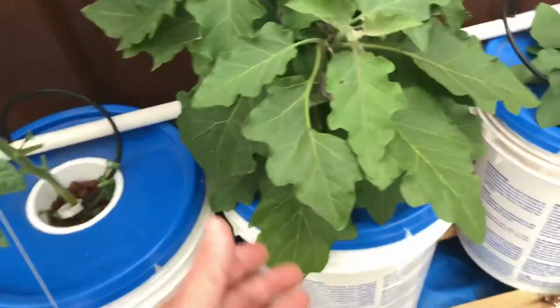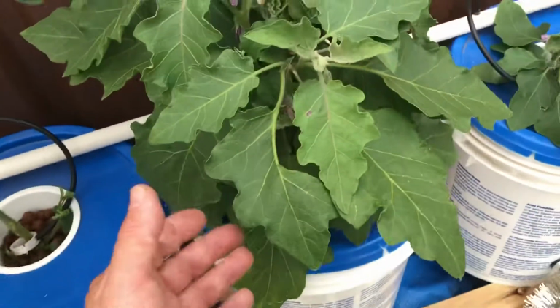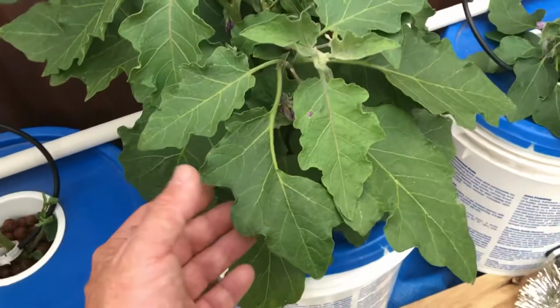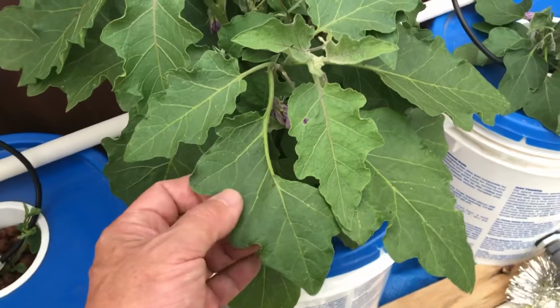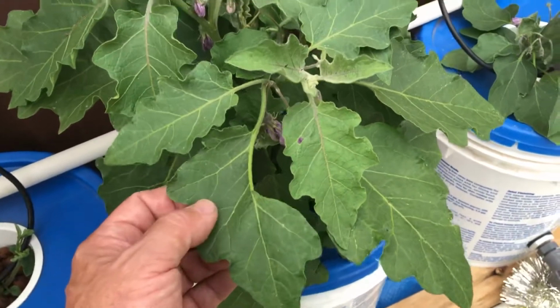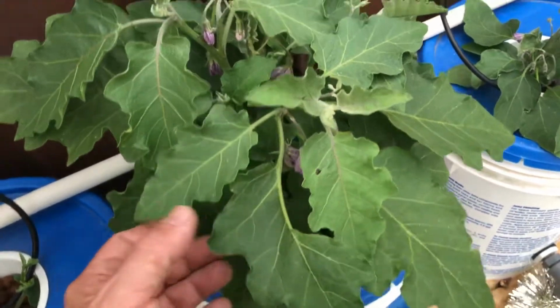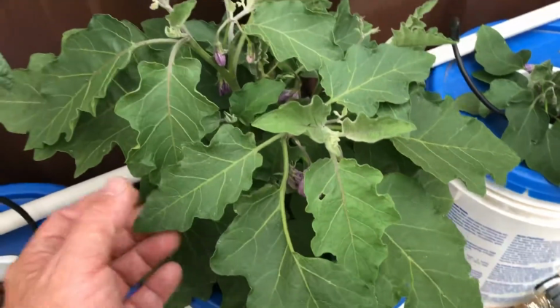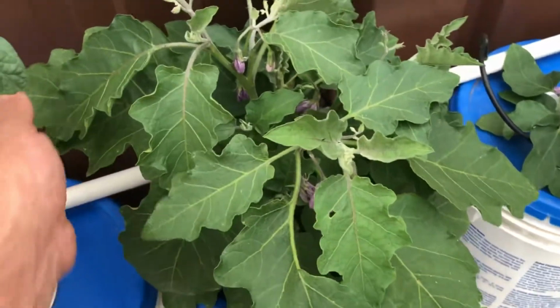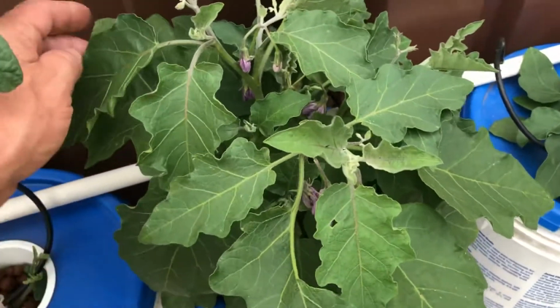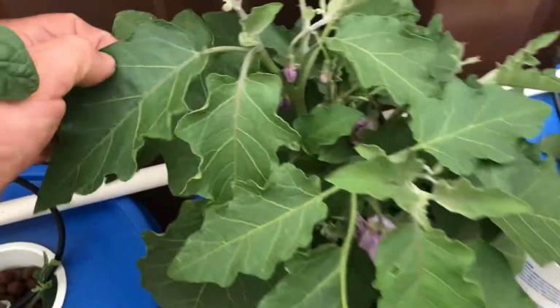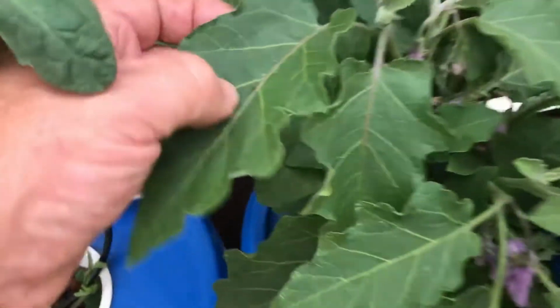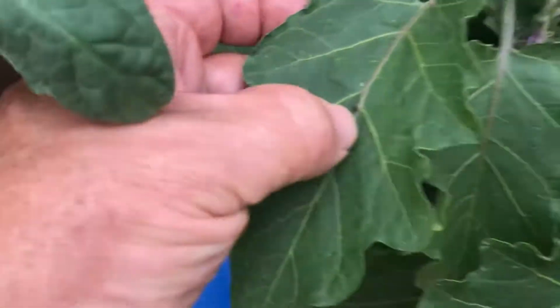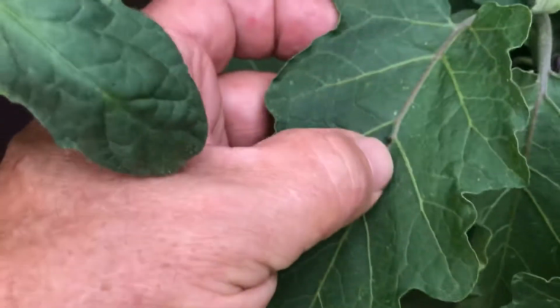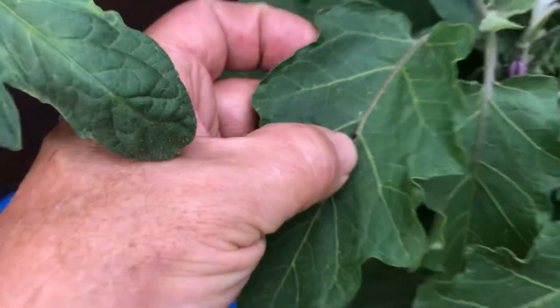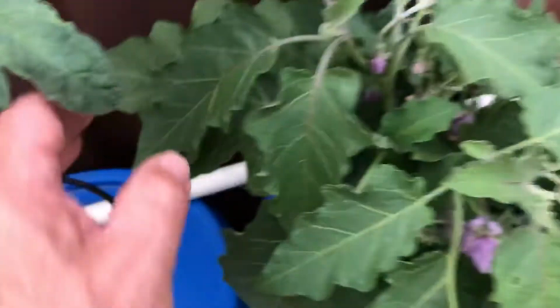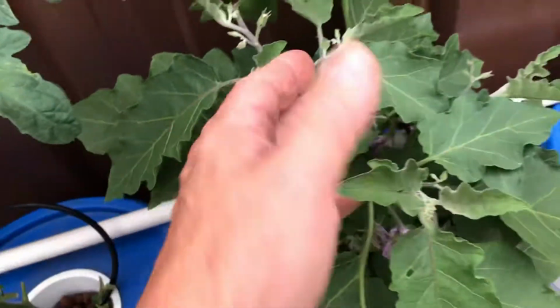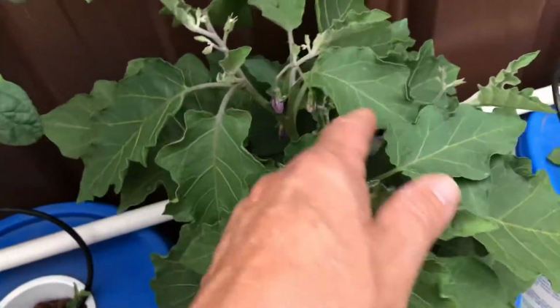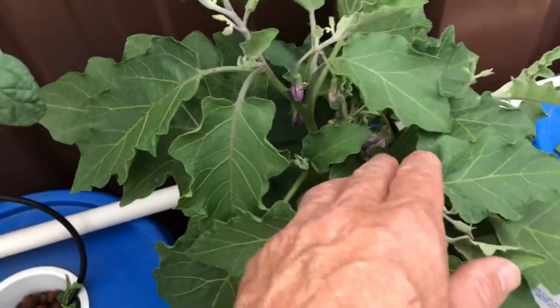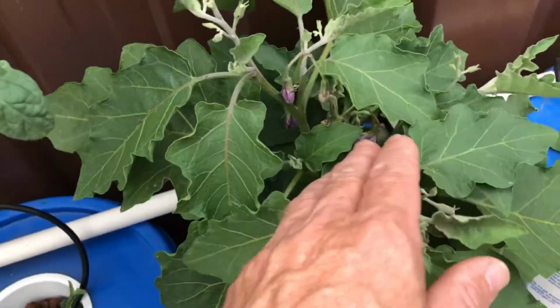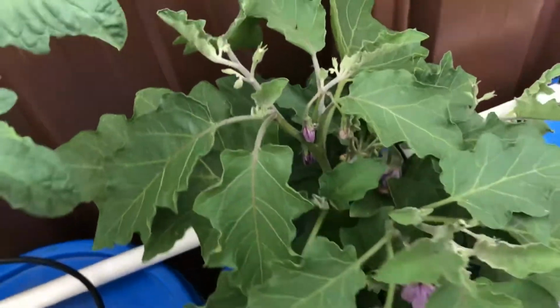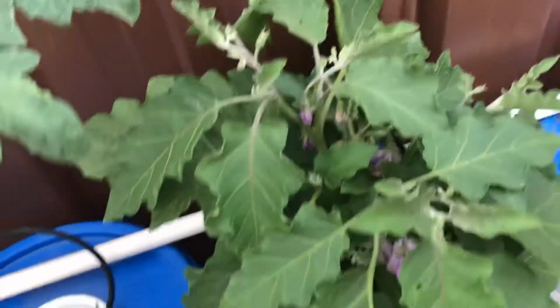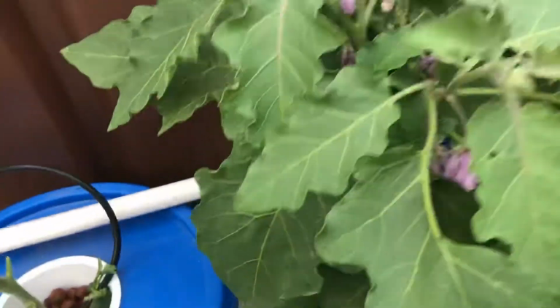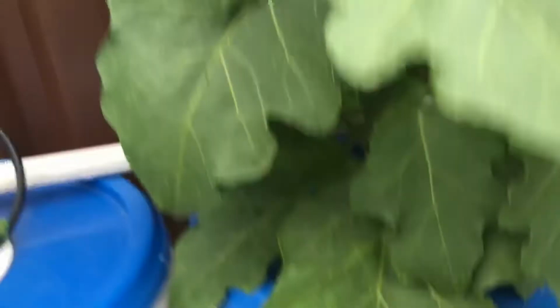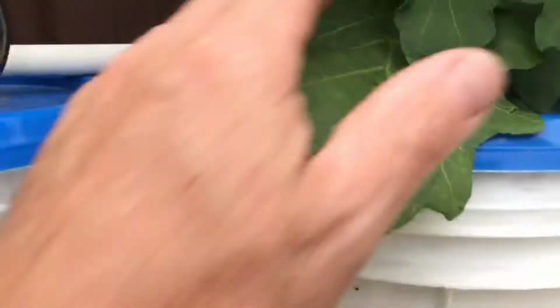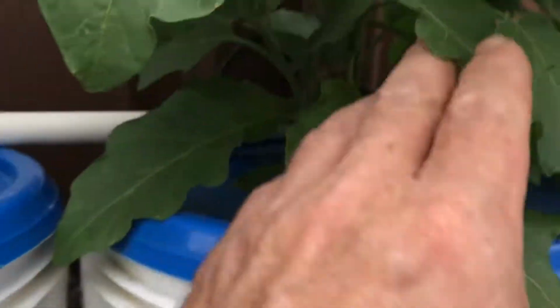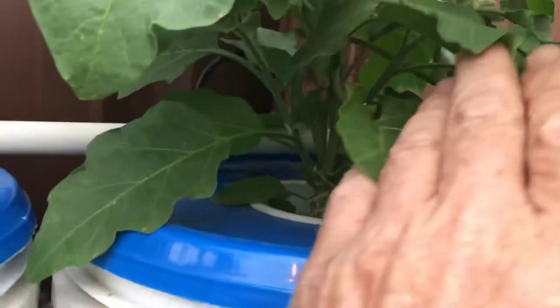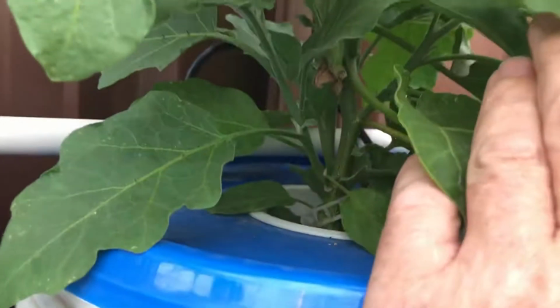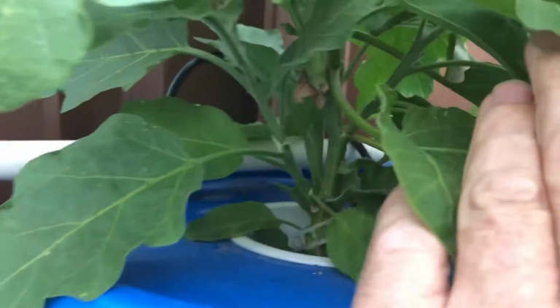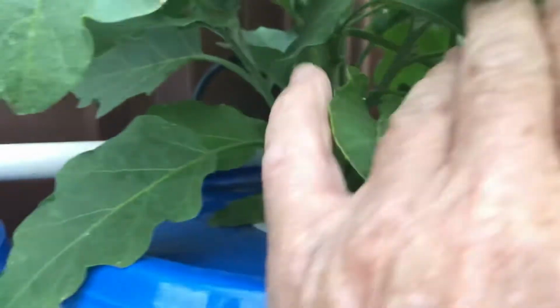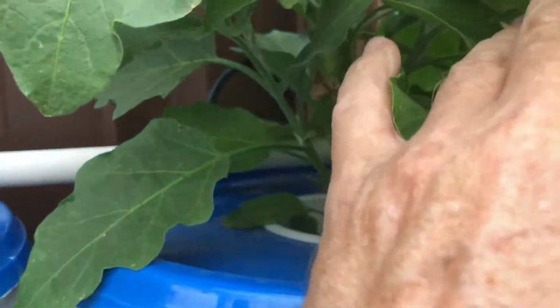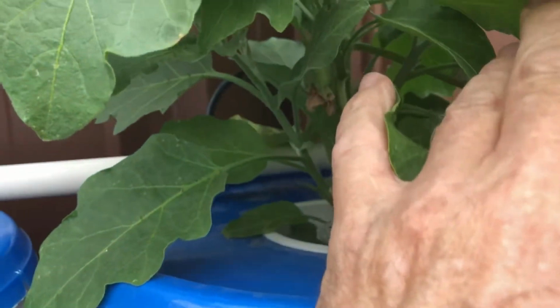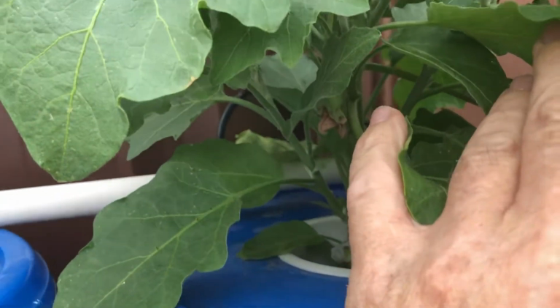You can see with these purple ones they actually have little thorns on the leaves as well. But they're going really well — you can see there's a lot of flowers on it. If you look further down in here, there's actually a fruit just starting to form just inside.